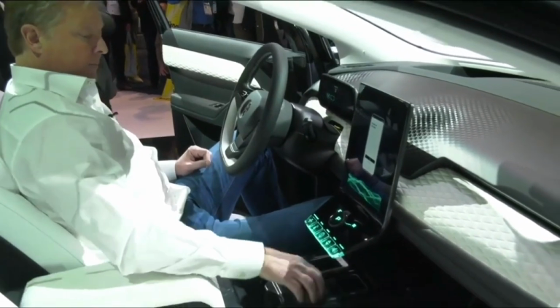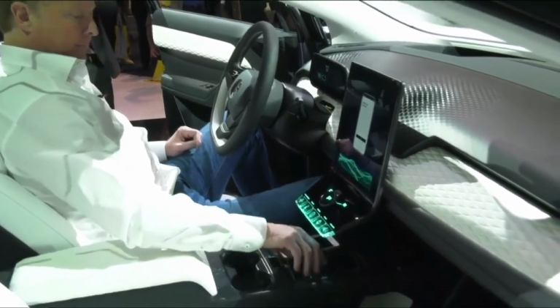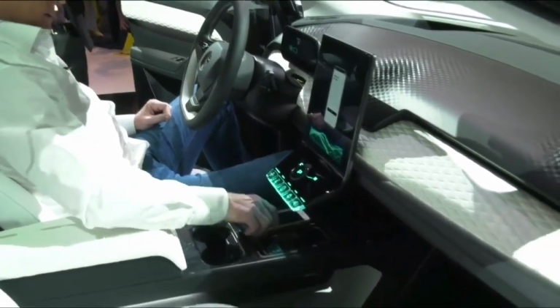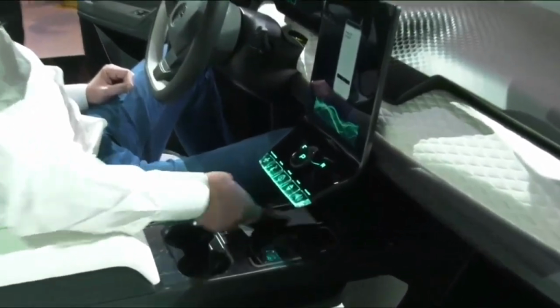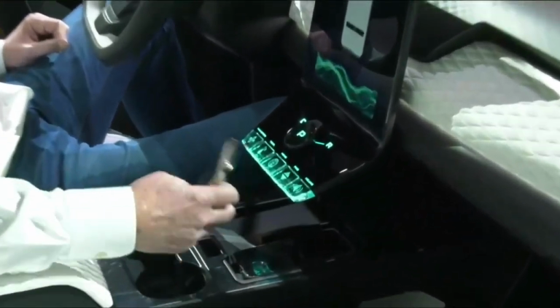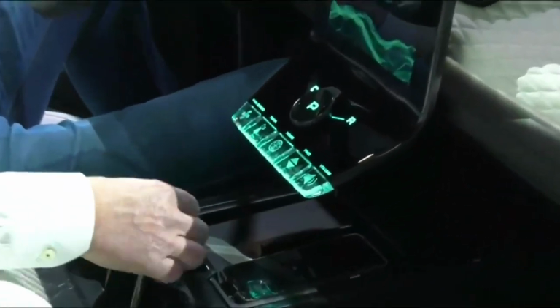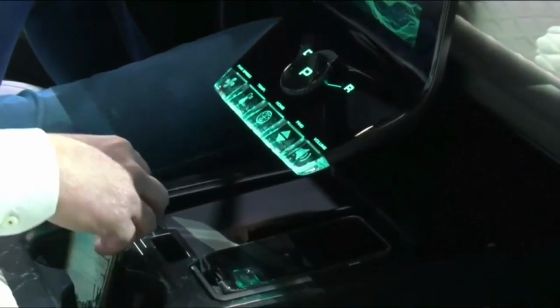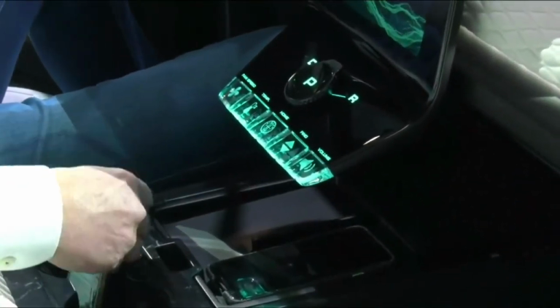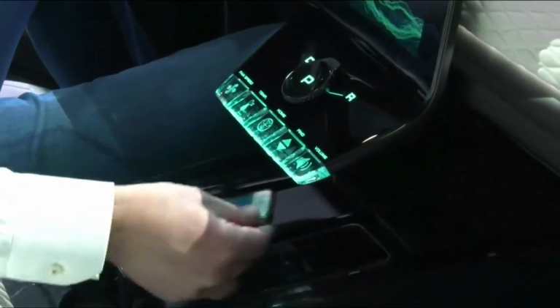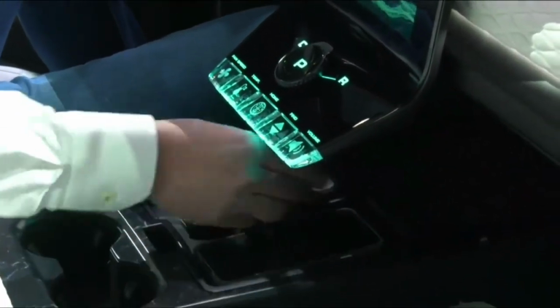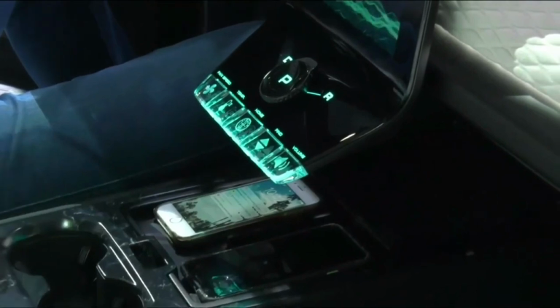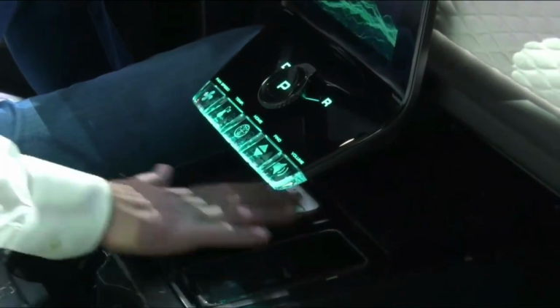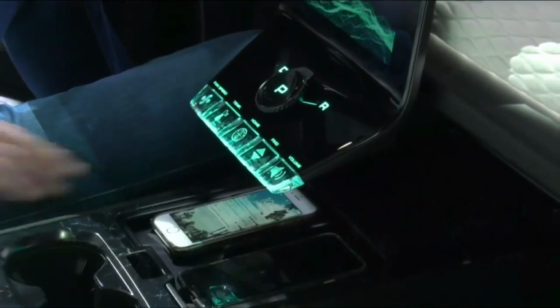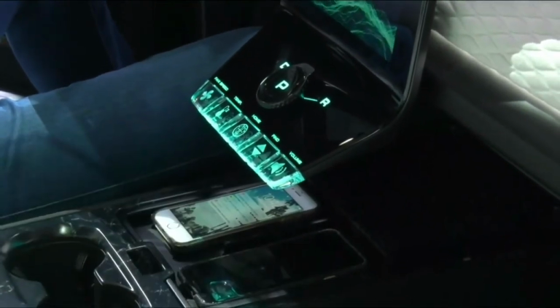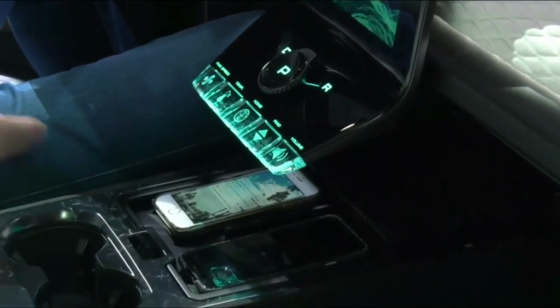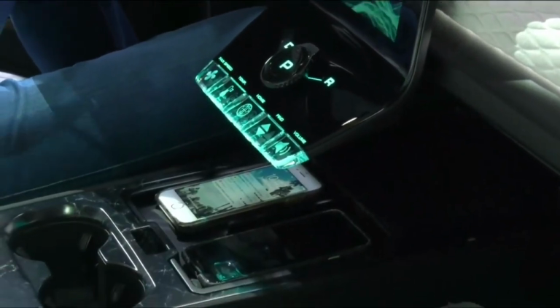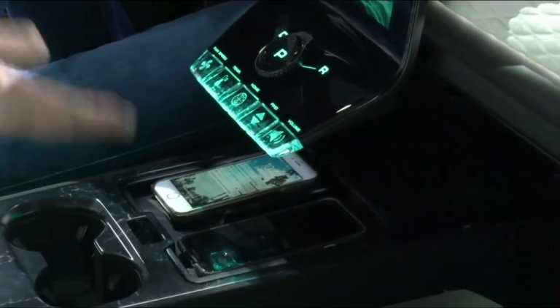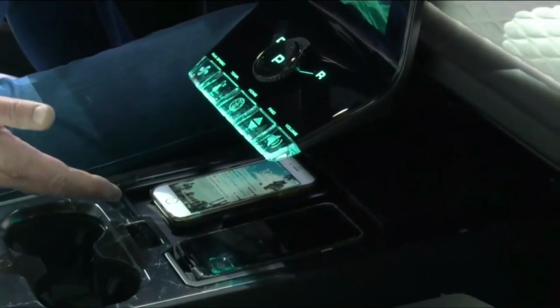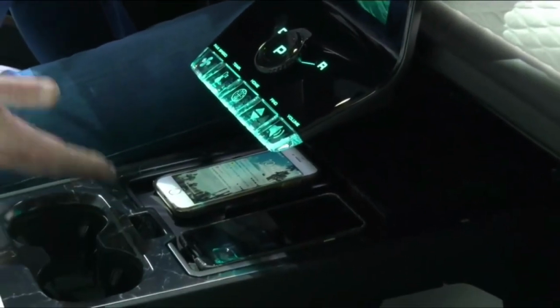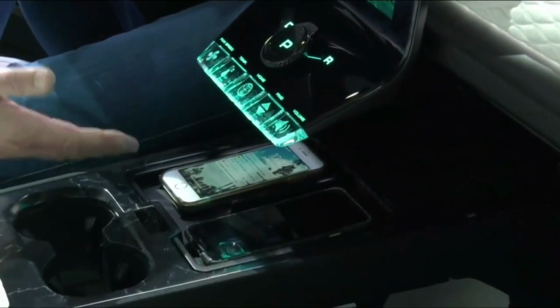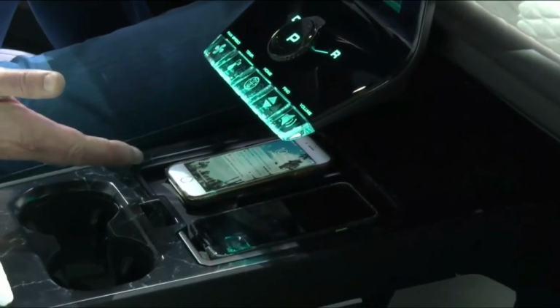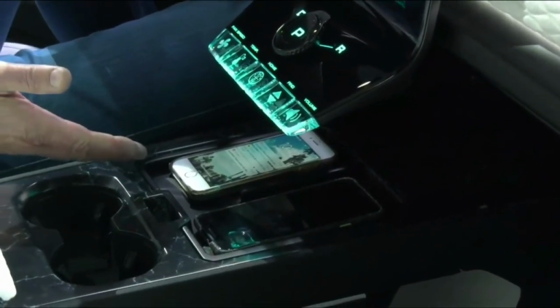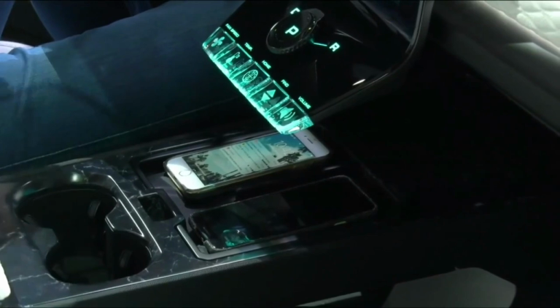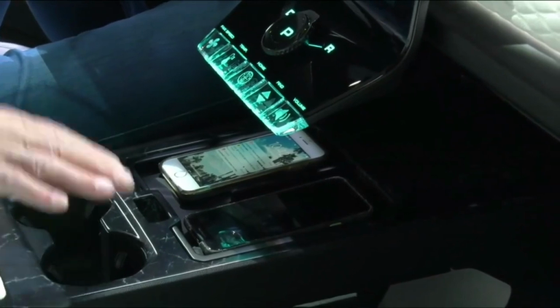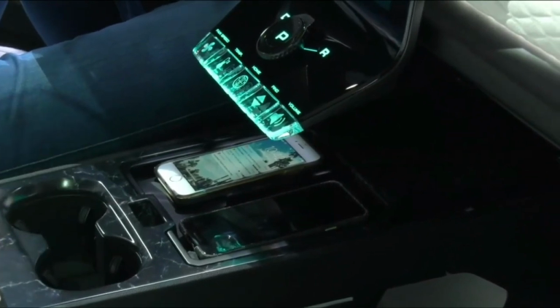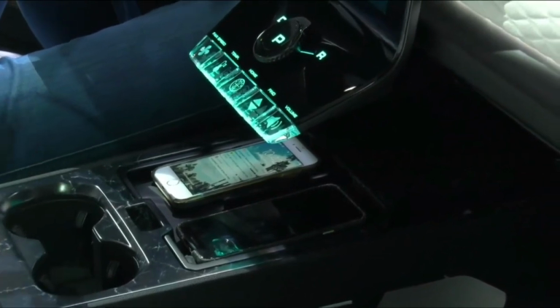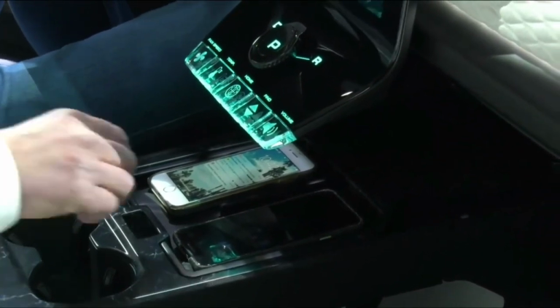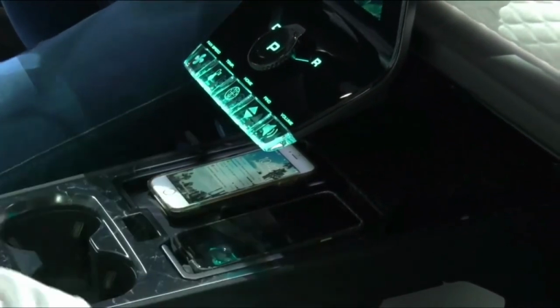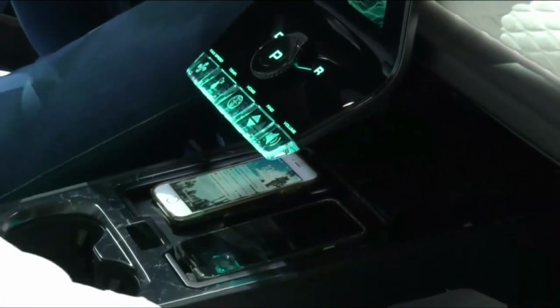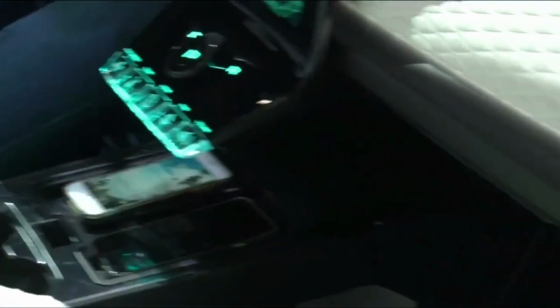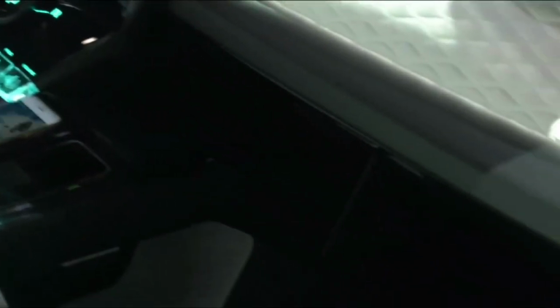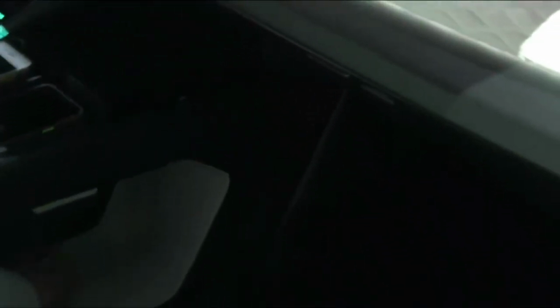On phones — I always end up putting my phone in the cup holder, which is really annoying and it flaps around. We have two nice places to put your phone in the vehicle, easily visible, with inductive charging. Very simple, very good.